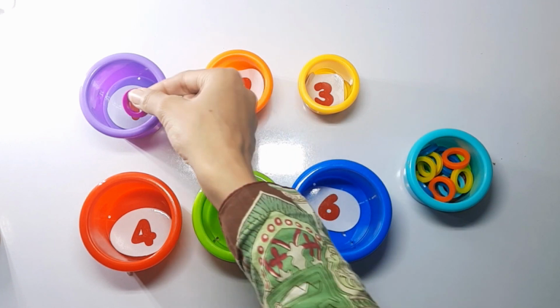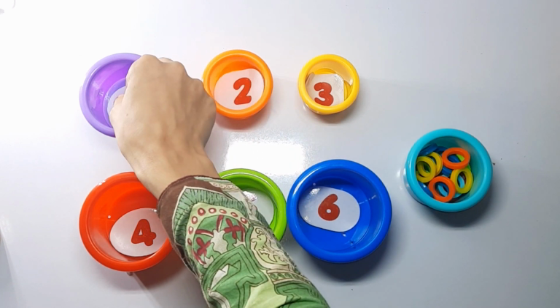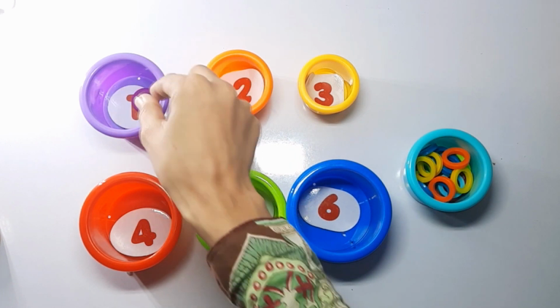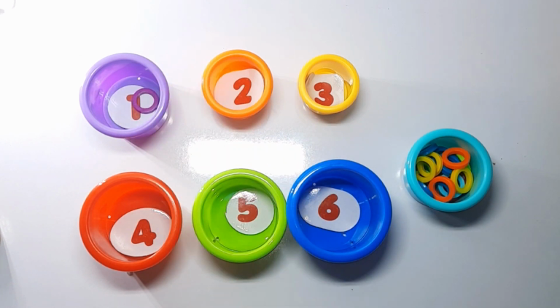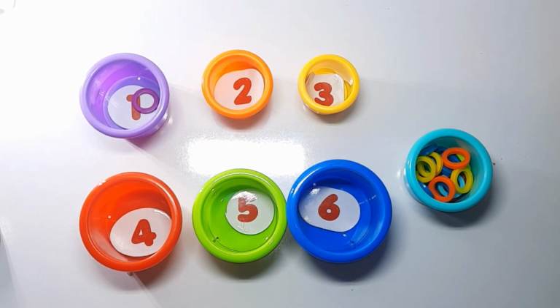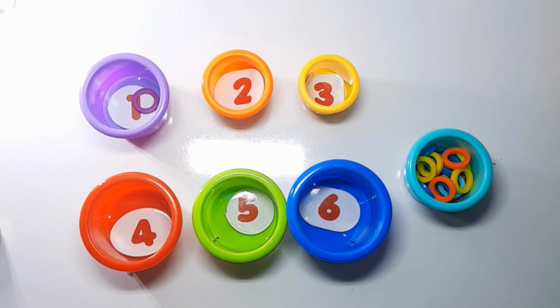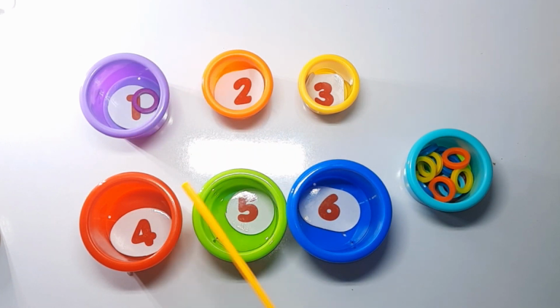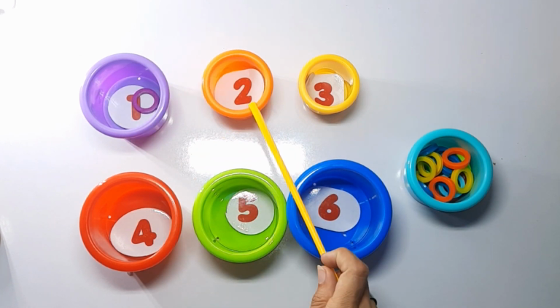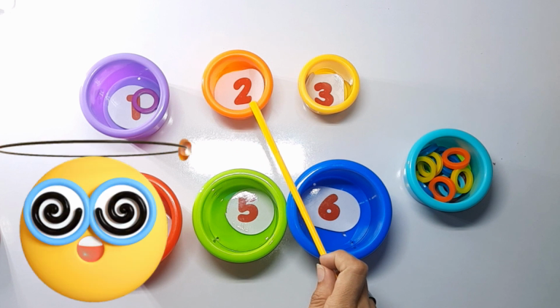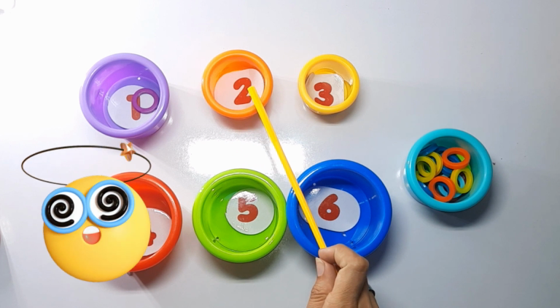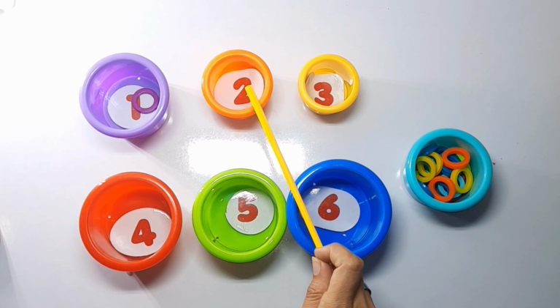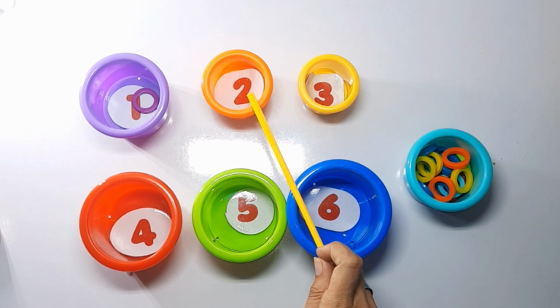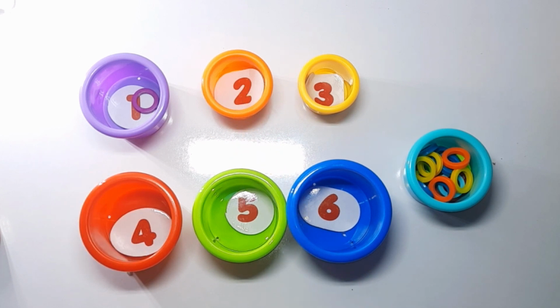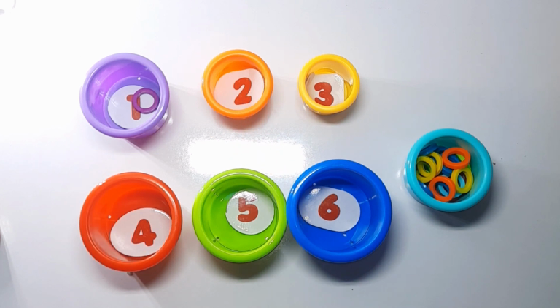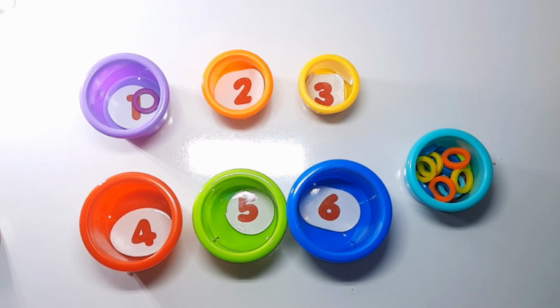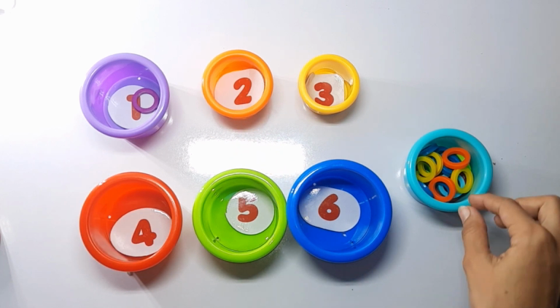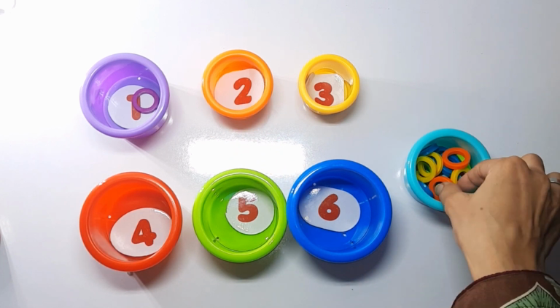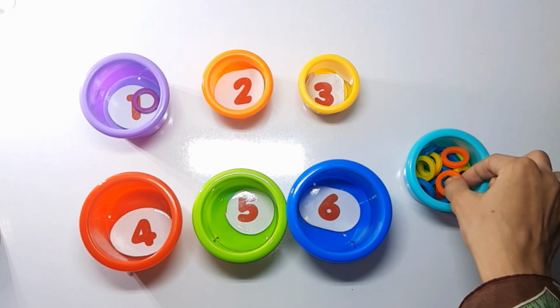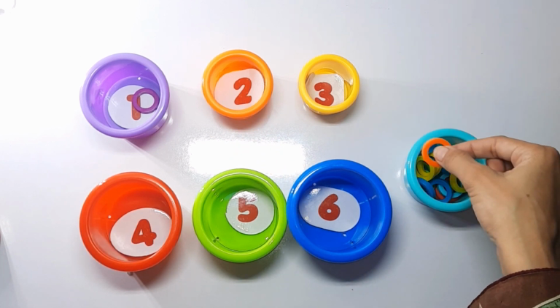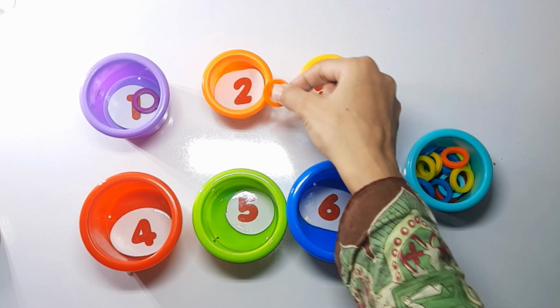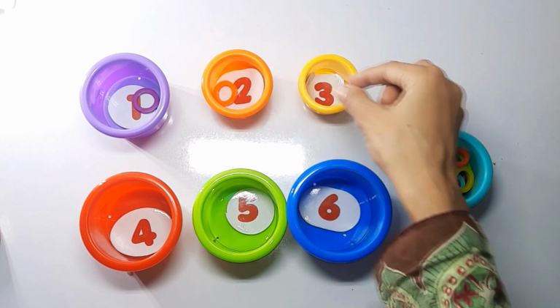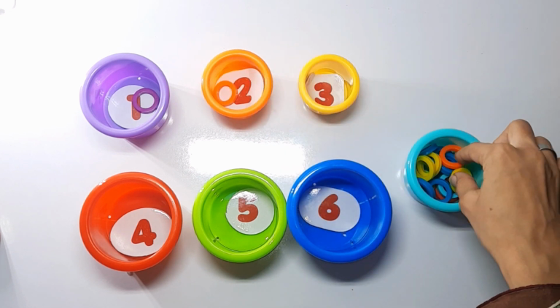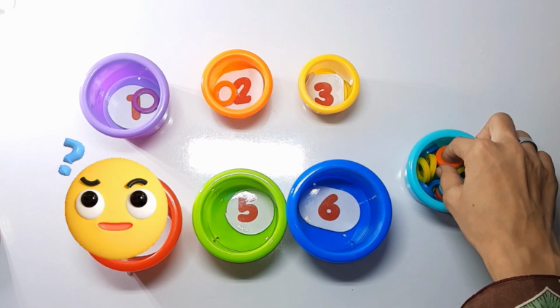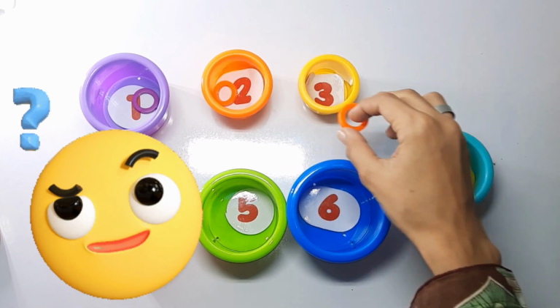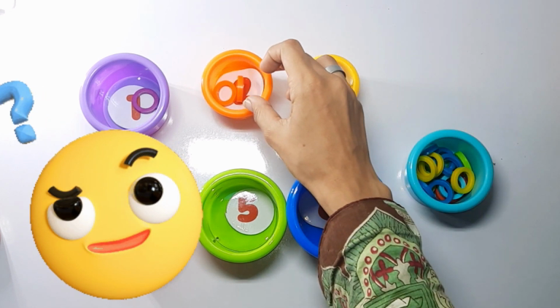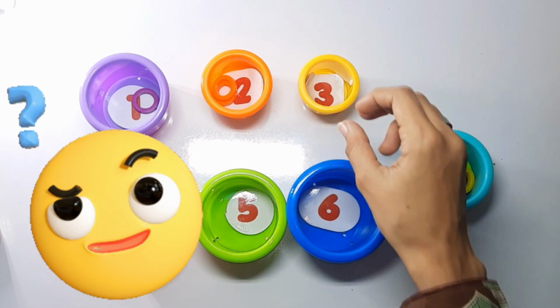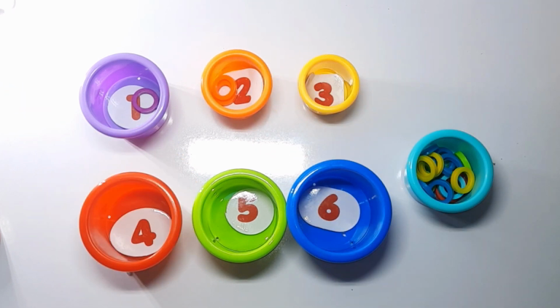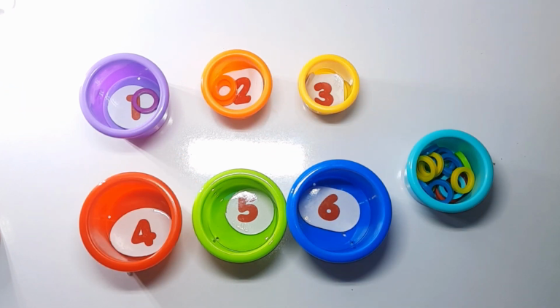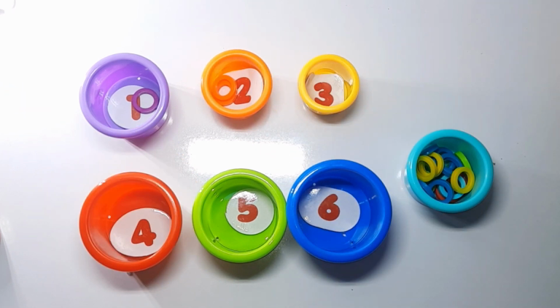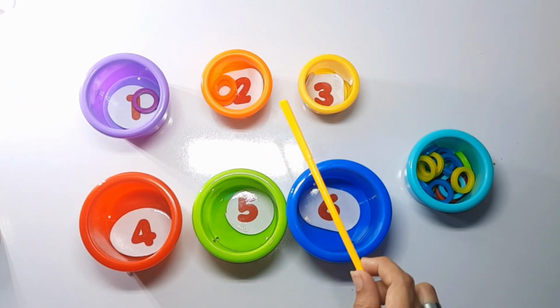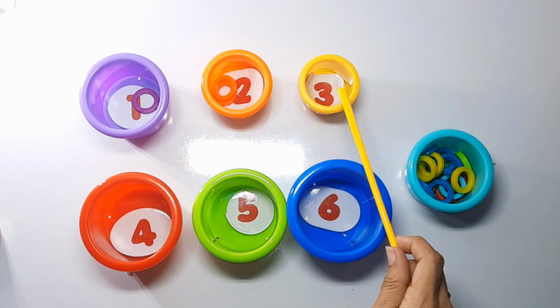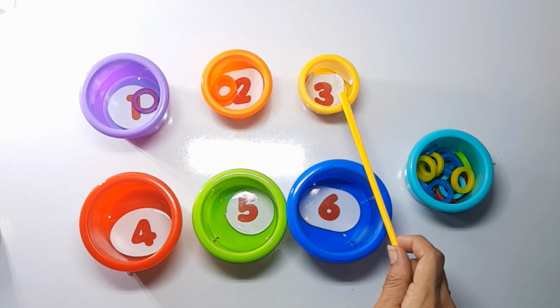Orange ball has number two. Let's count how many orange rings: one, two. A yellow ball has number three.